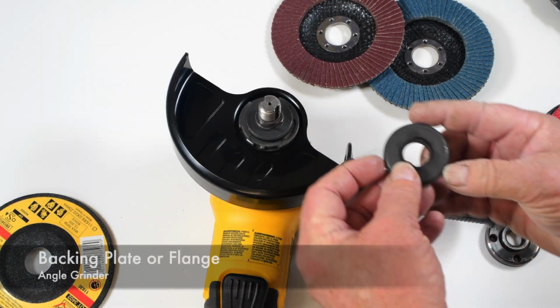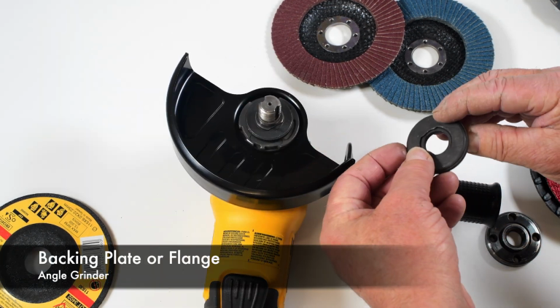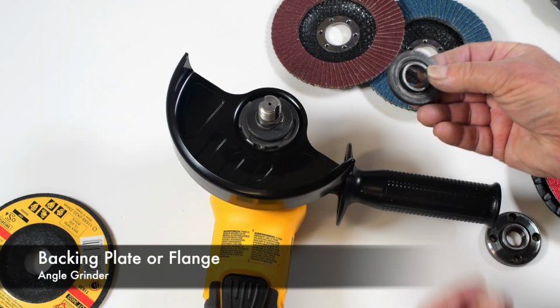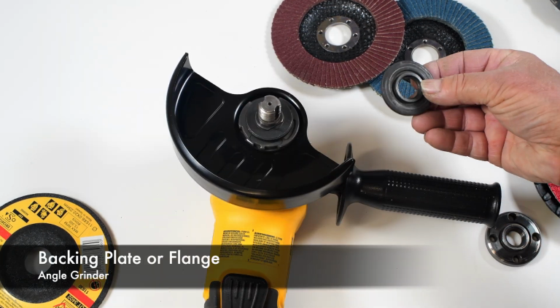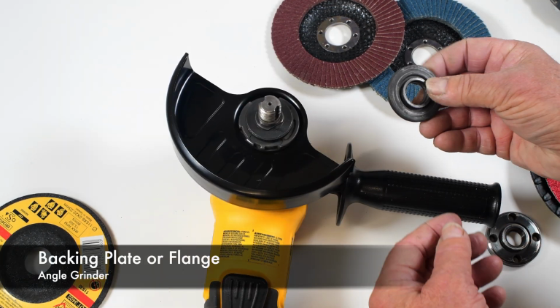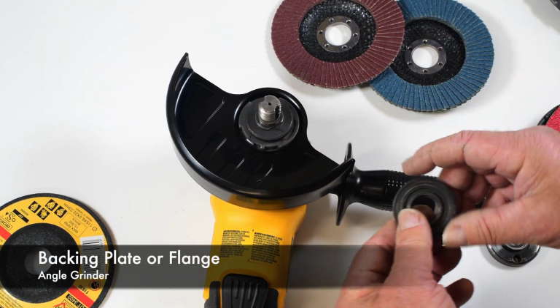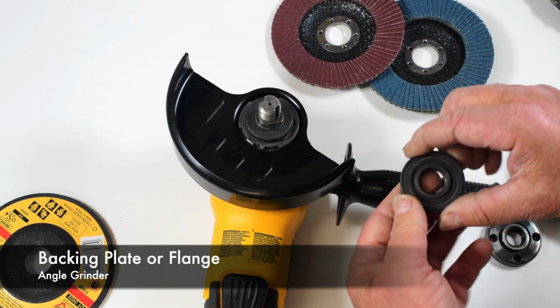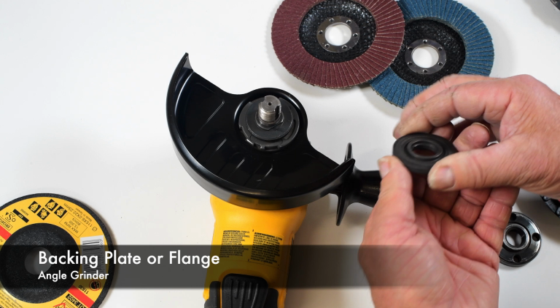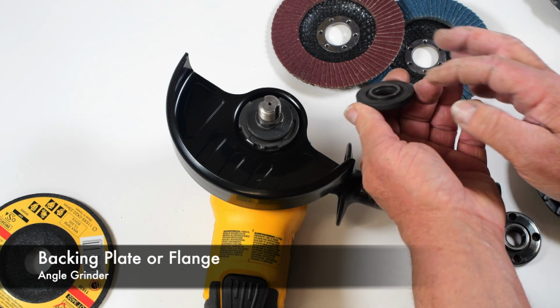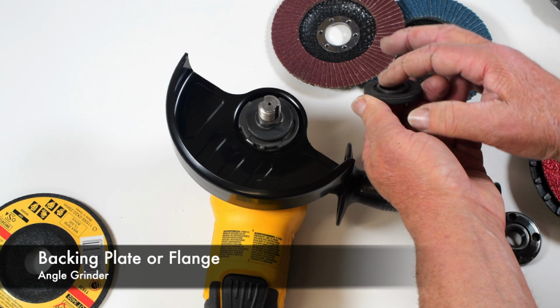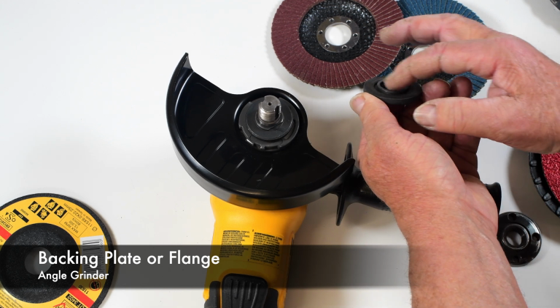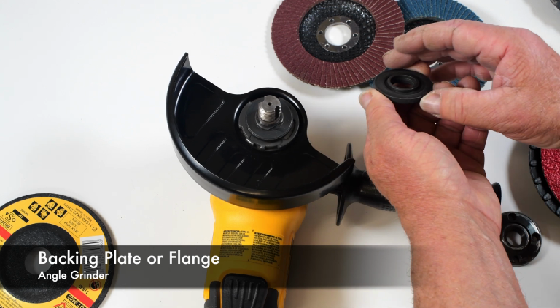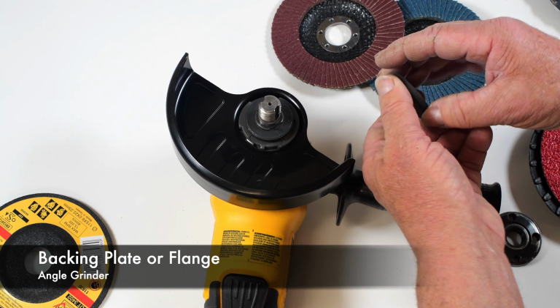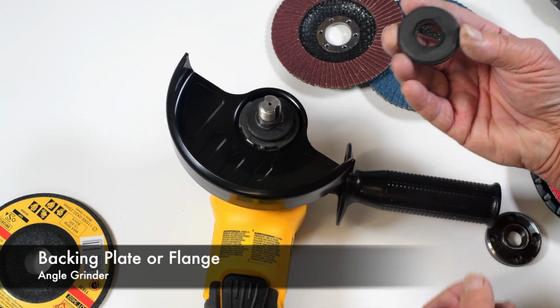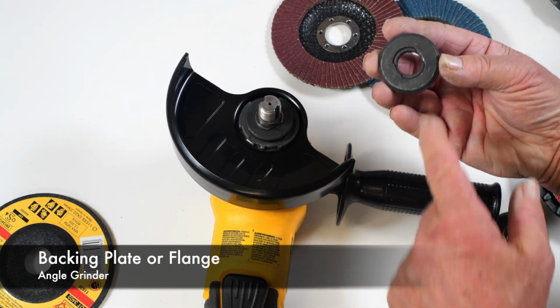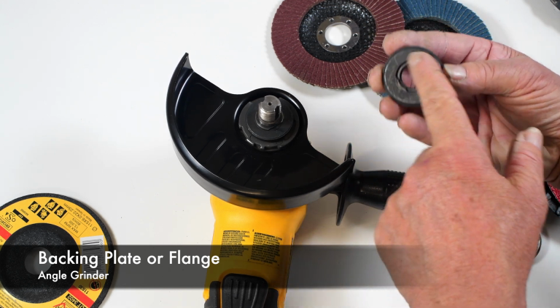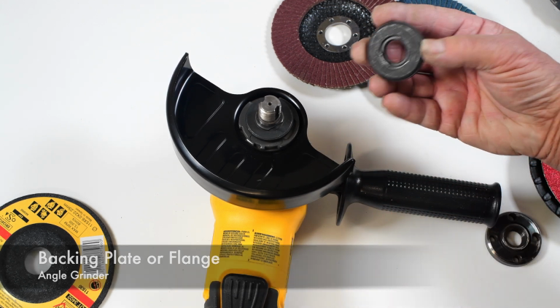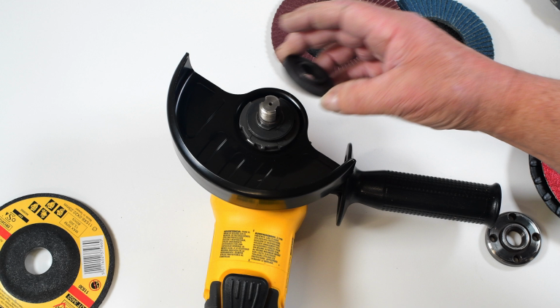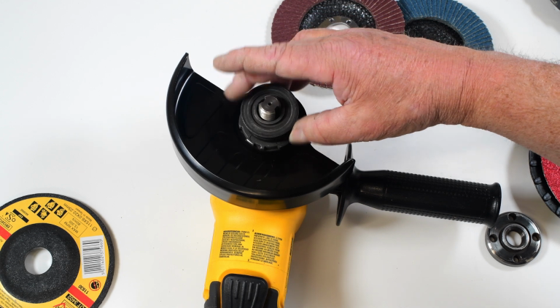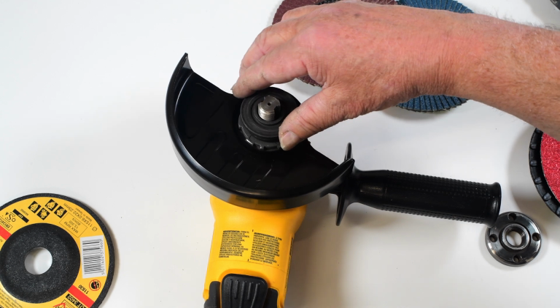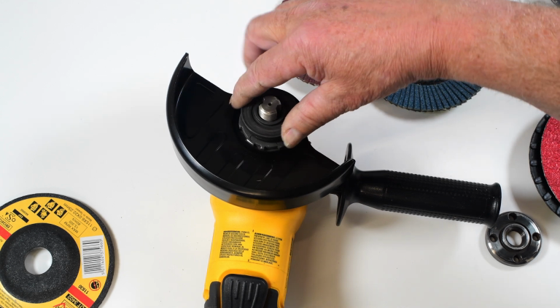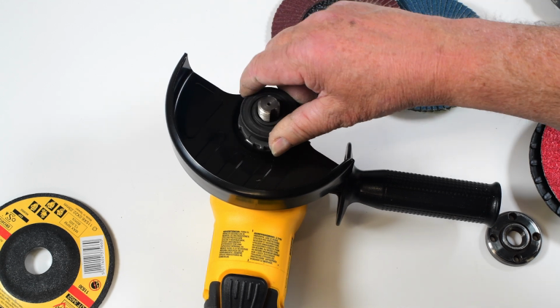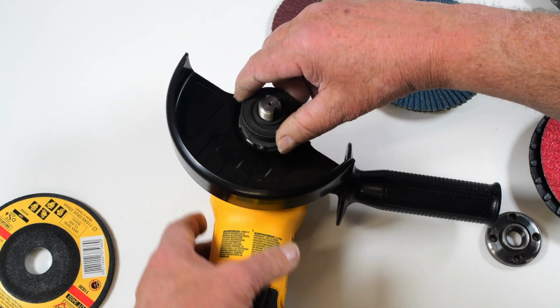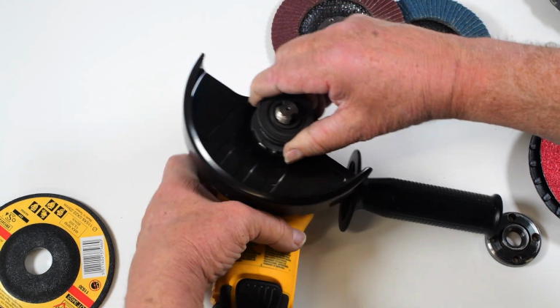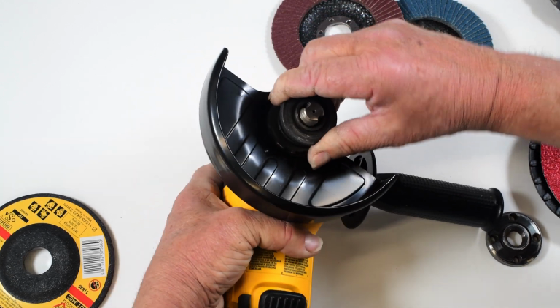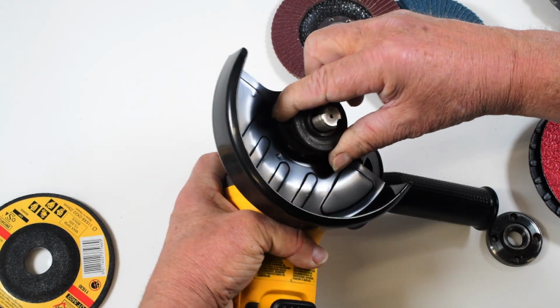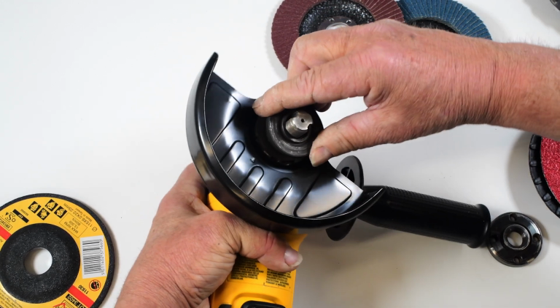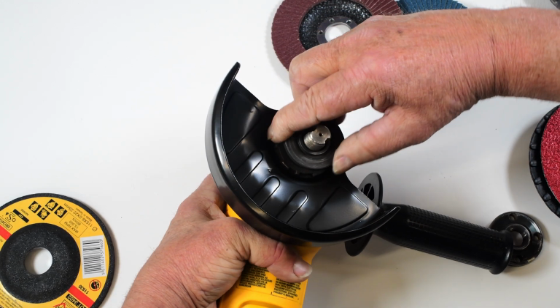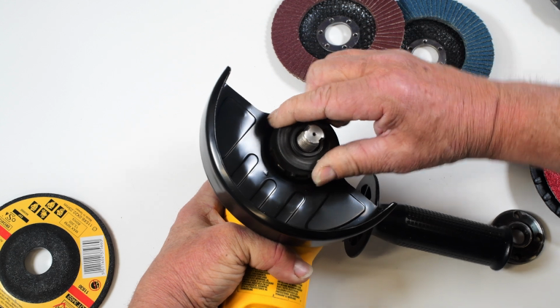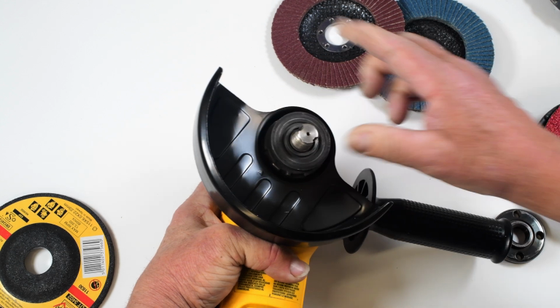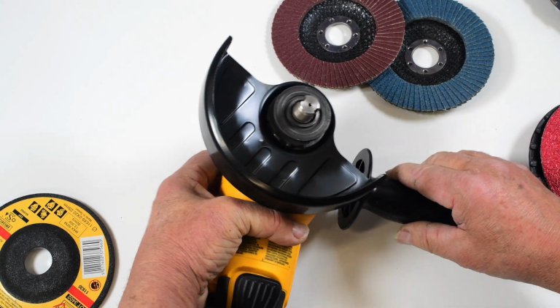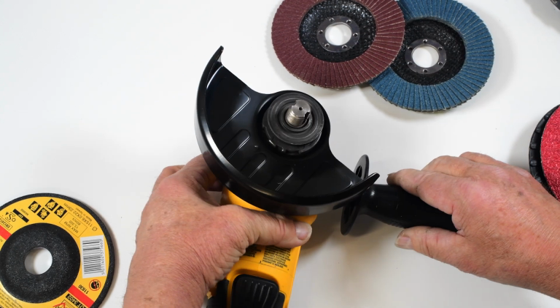This is what they call a backing plate. You'll see it has a little raised boss in the center and a notch in the back. So you want to align the notch with the spindle until it clicks.